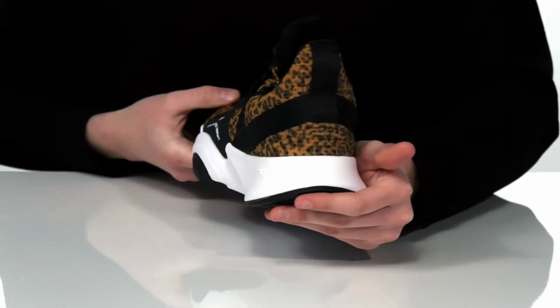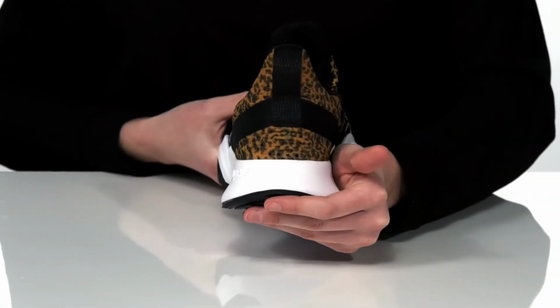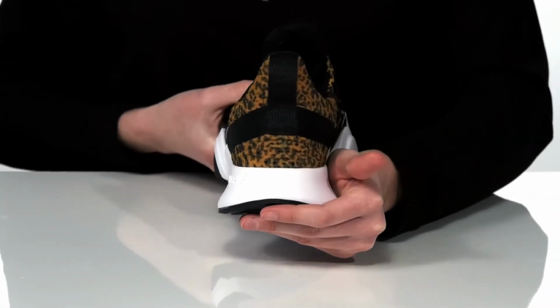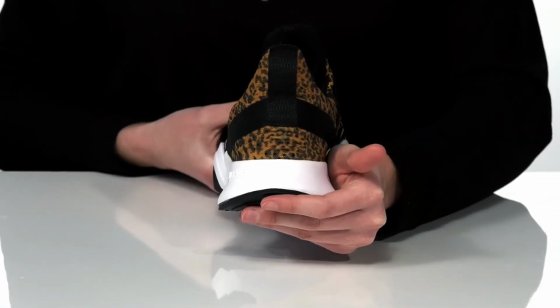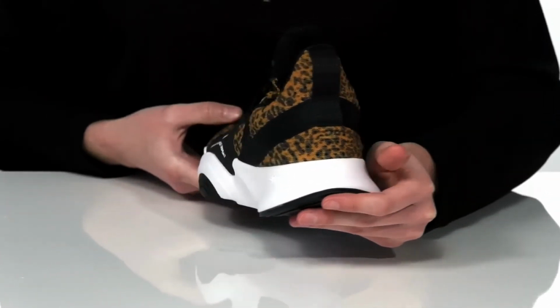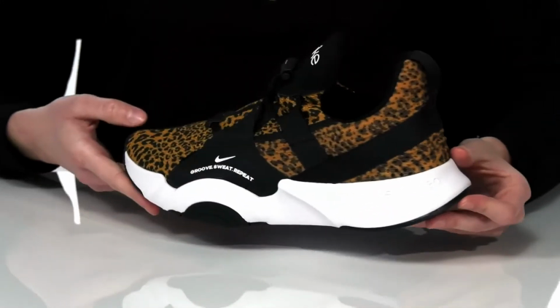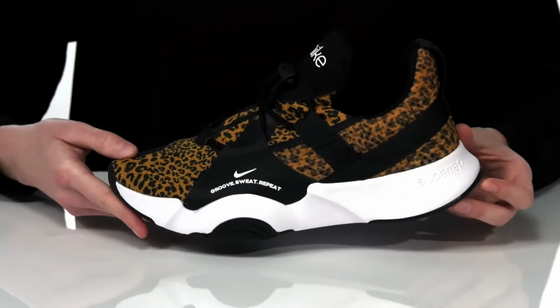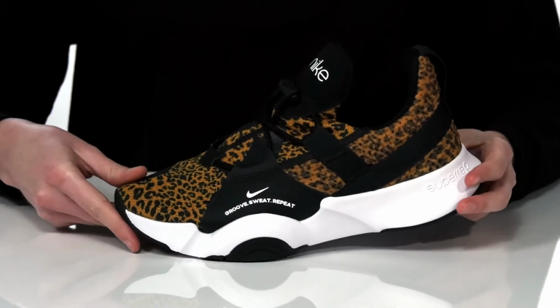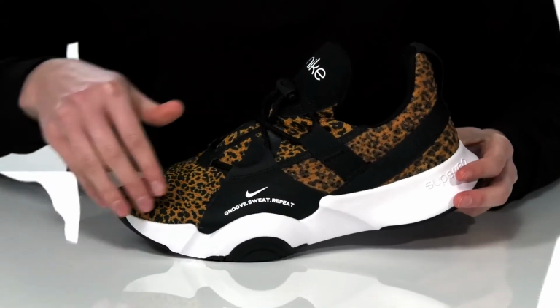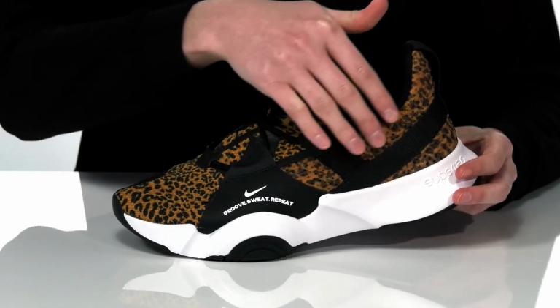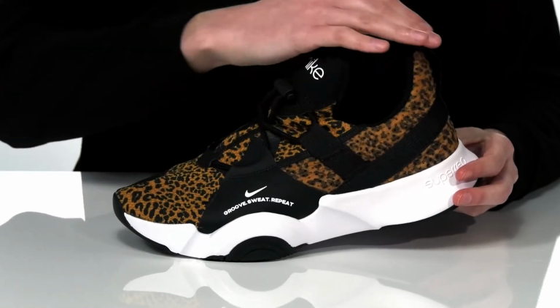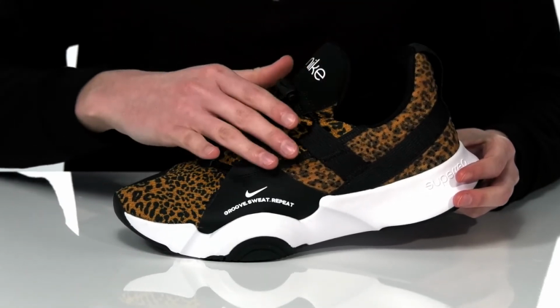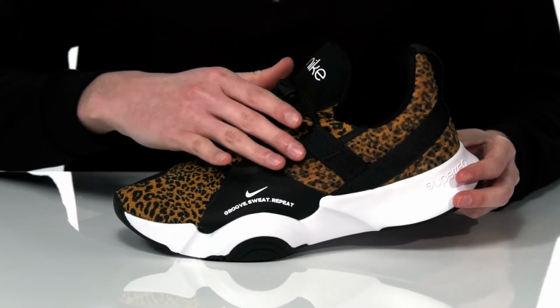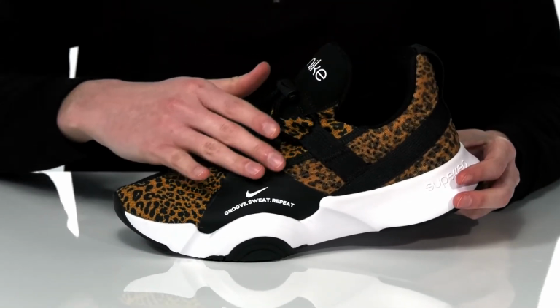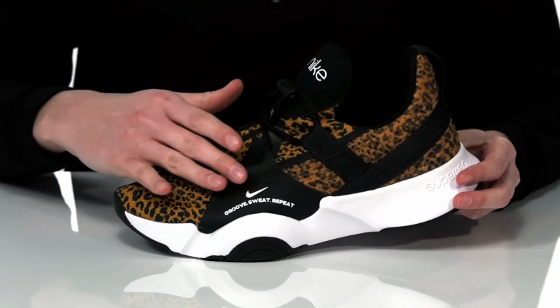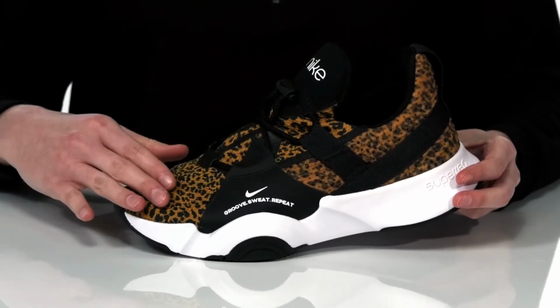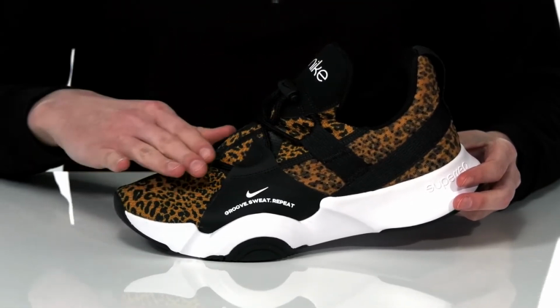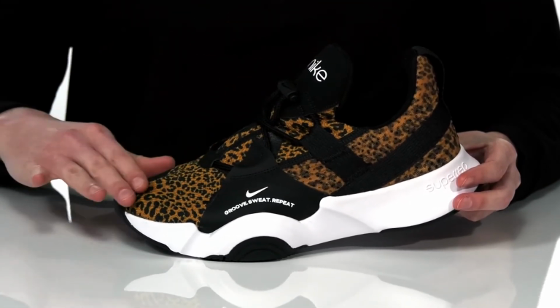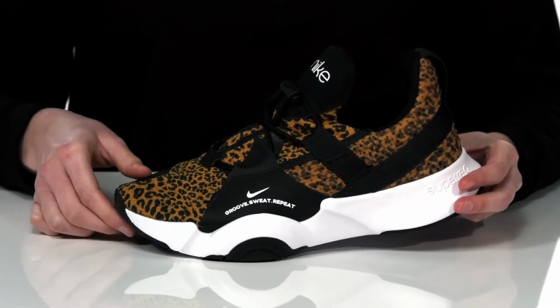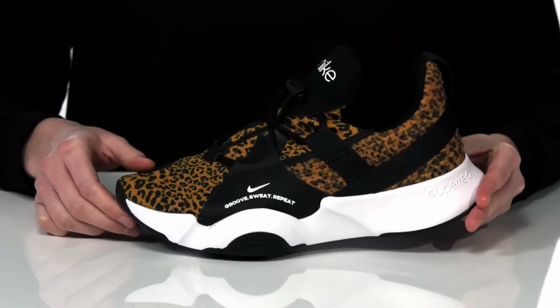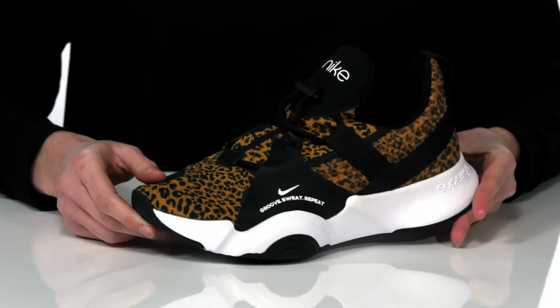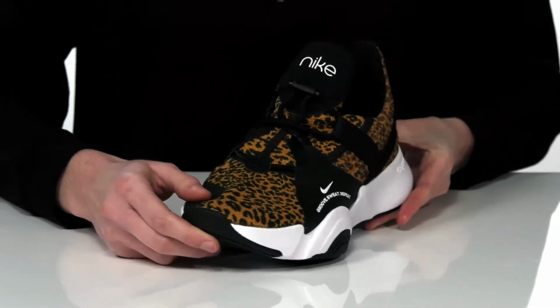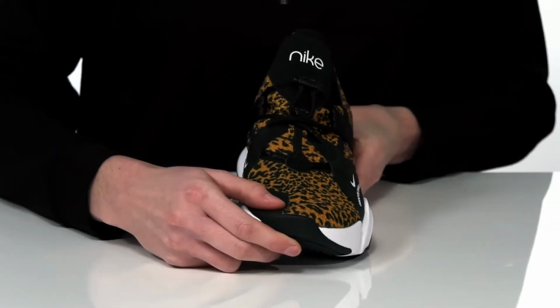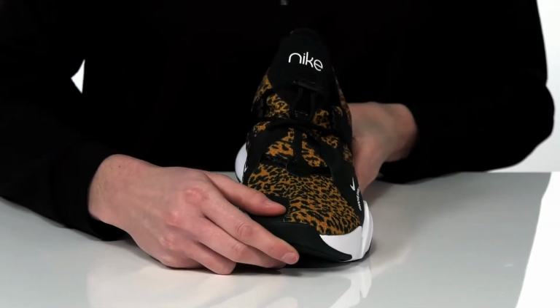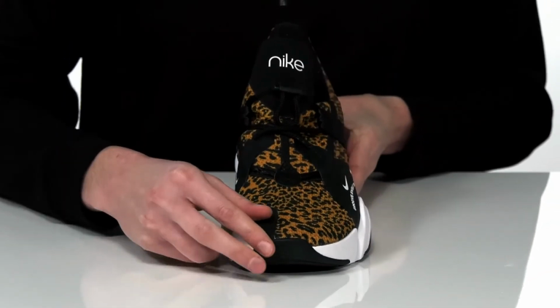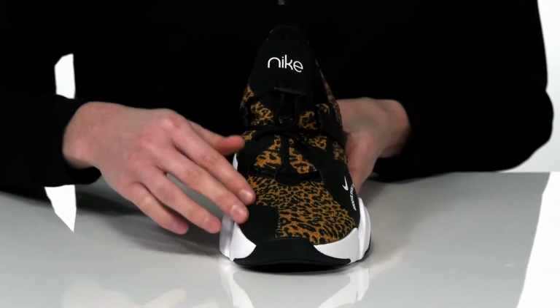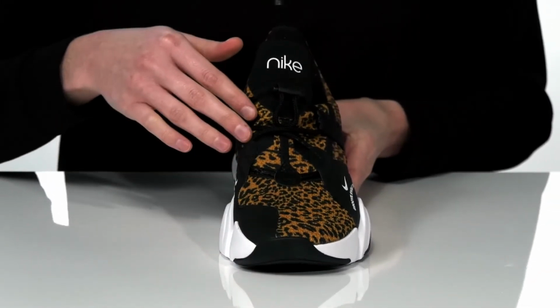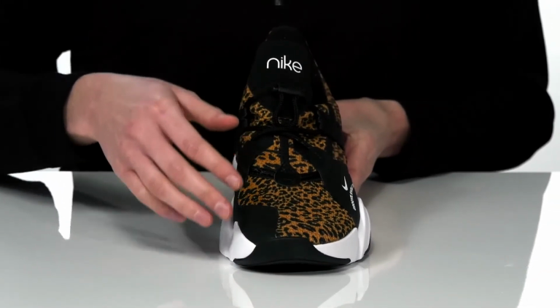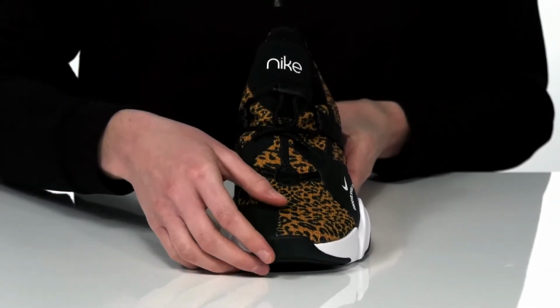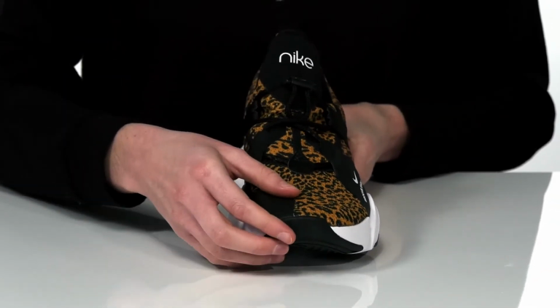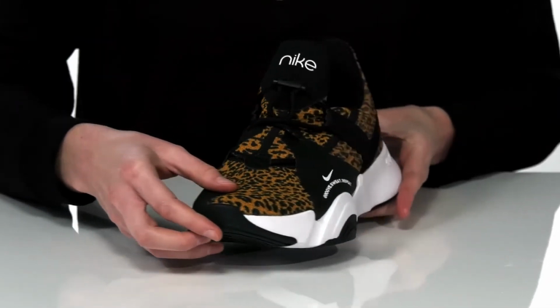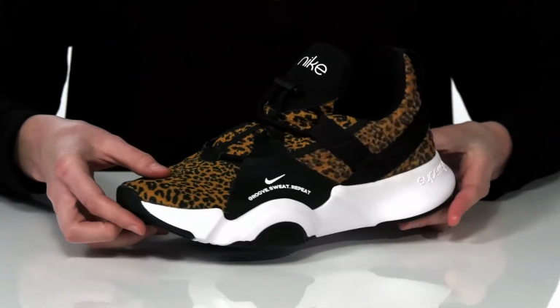There are straps that wrap around the heel and the sides for lockdown support. They have a breathable mesh upper with a drawstring lace enclosure on the front.